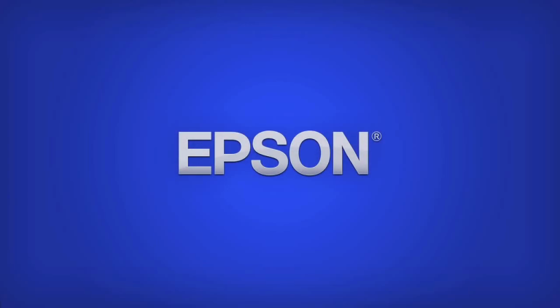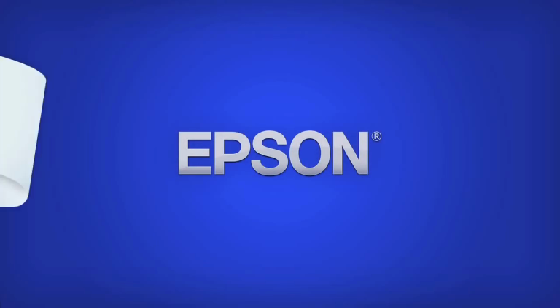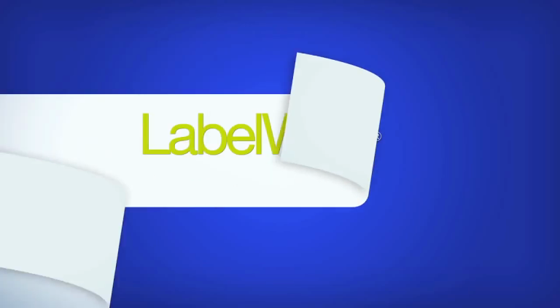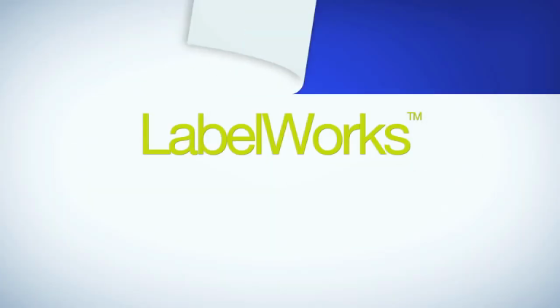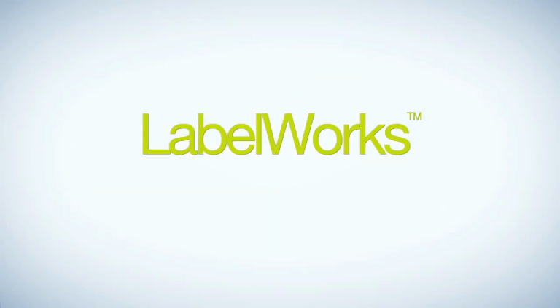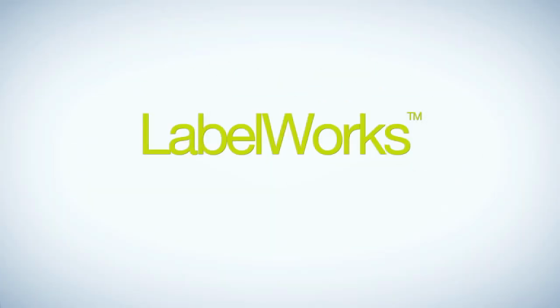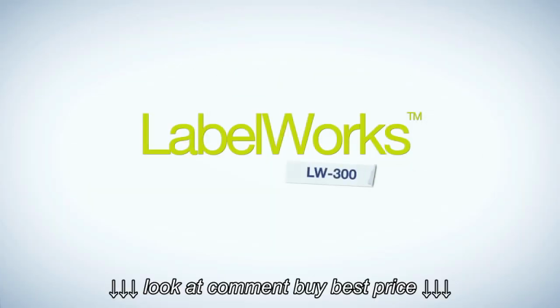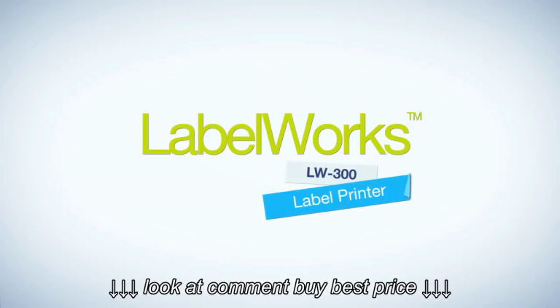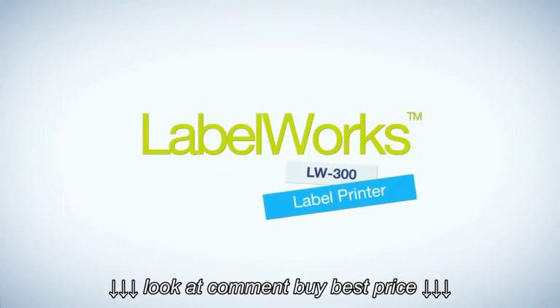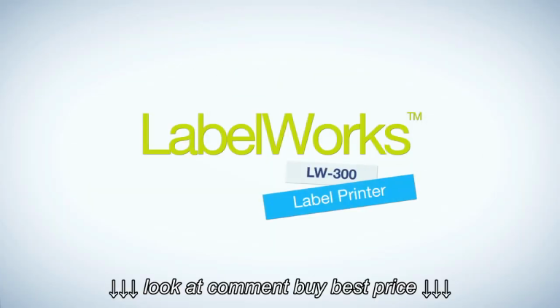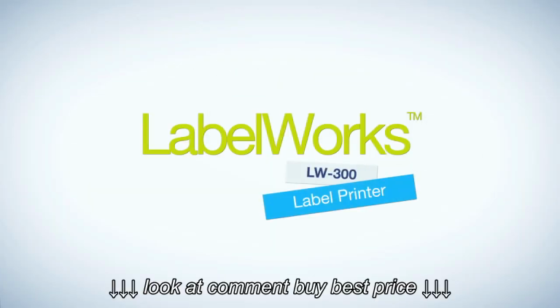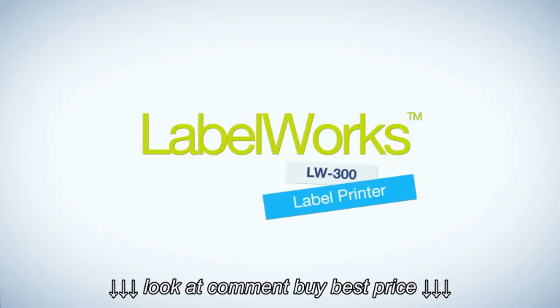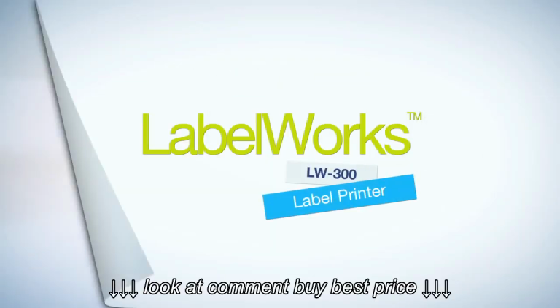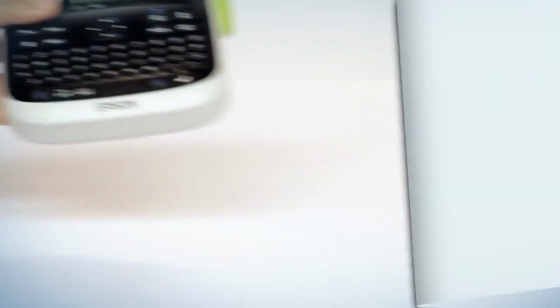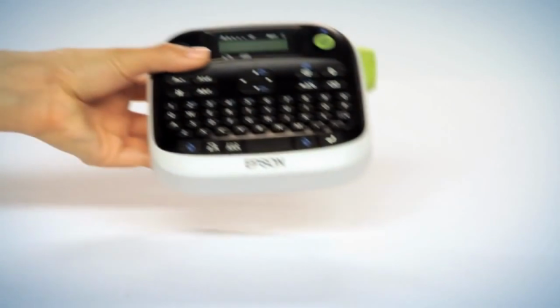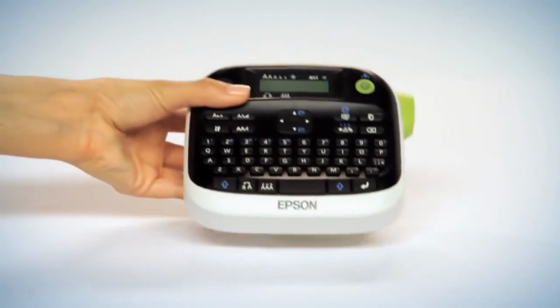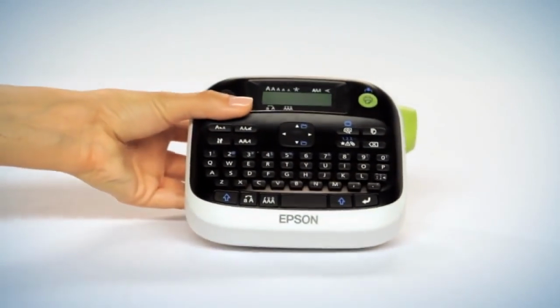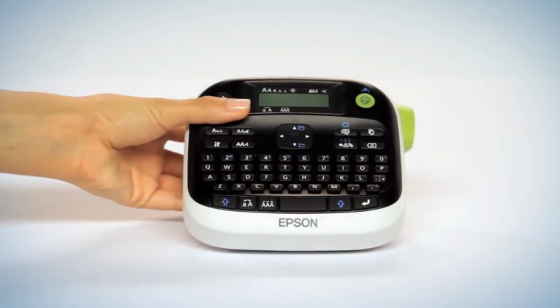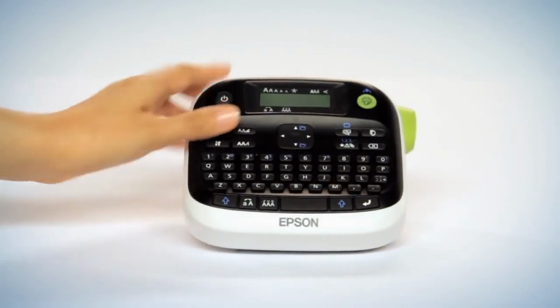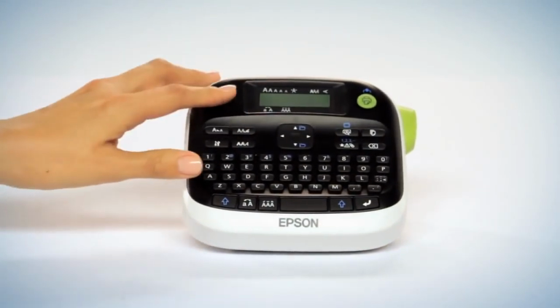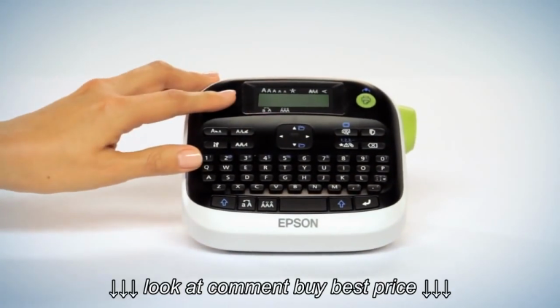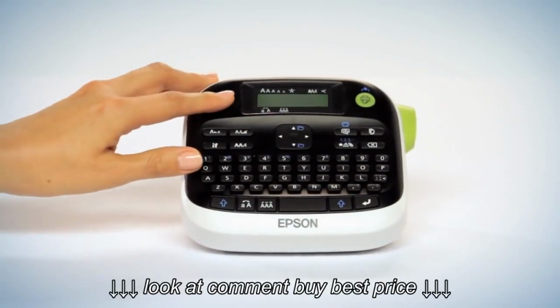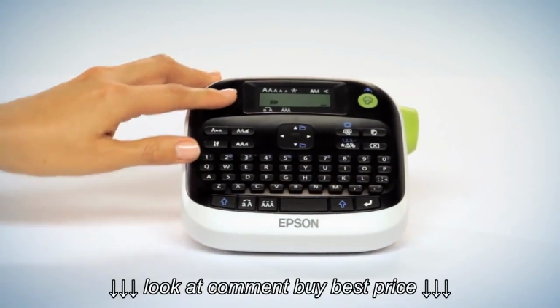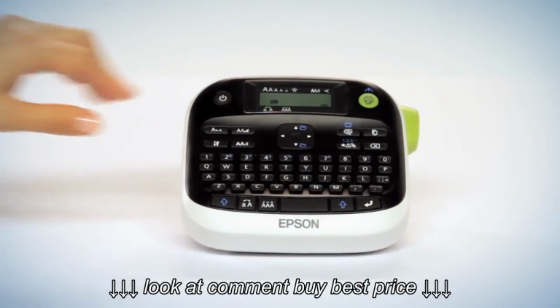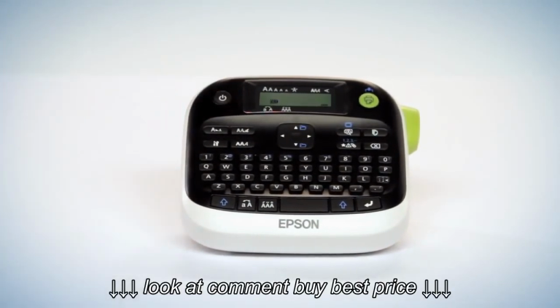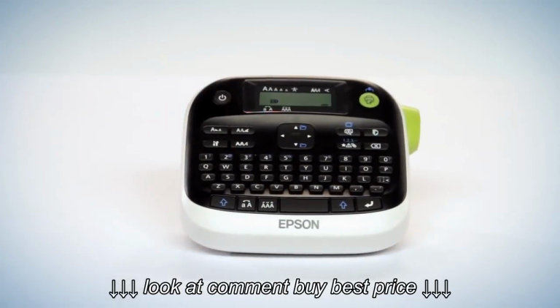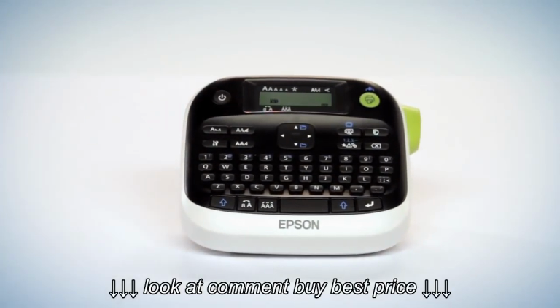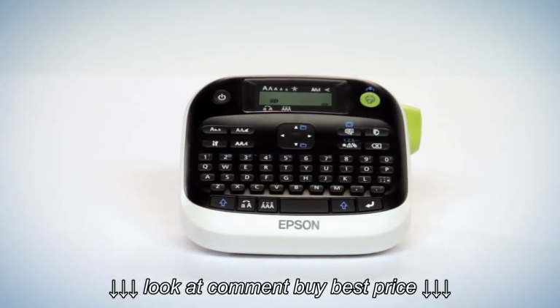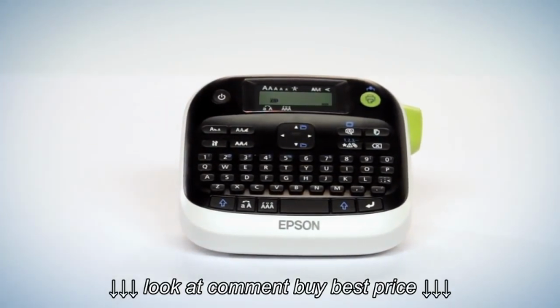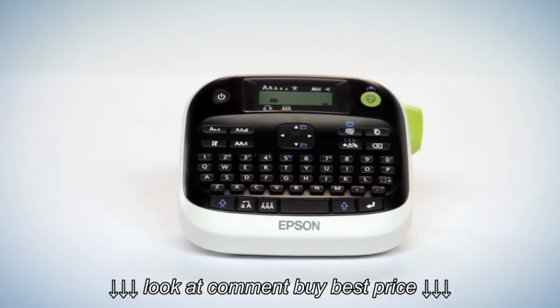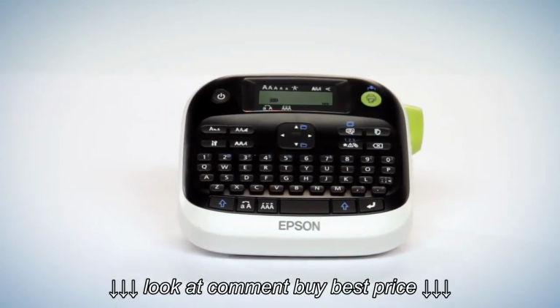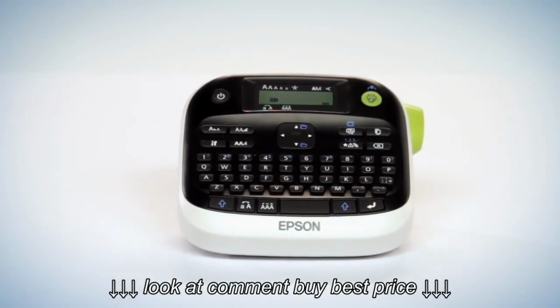Take ordinary to extraordinary. Epson's LabelWorks LW-300 is the portable handheld labeling printer that does more.